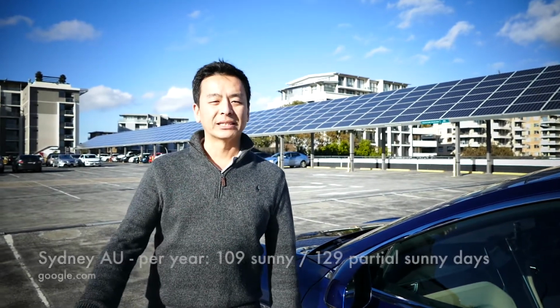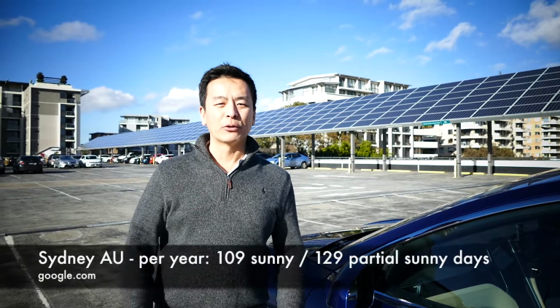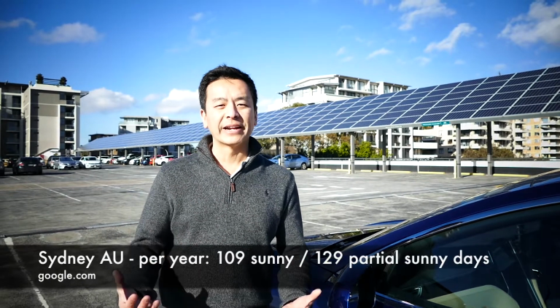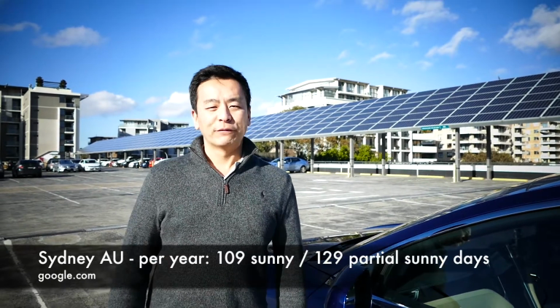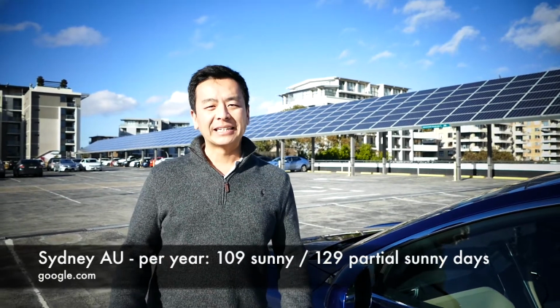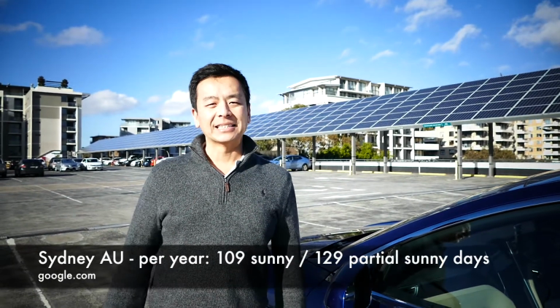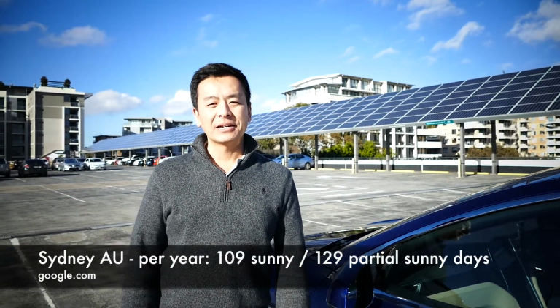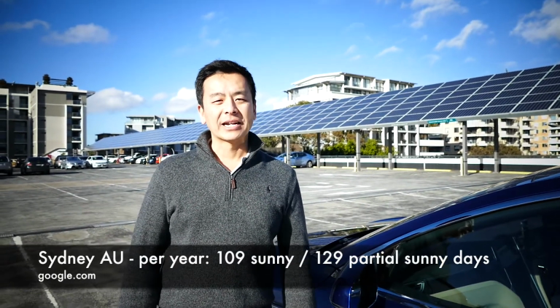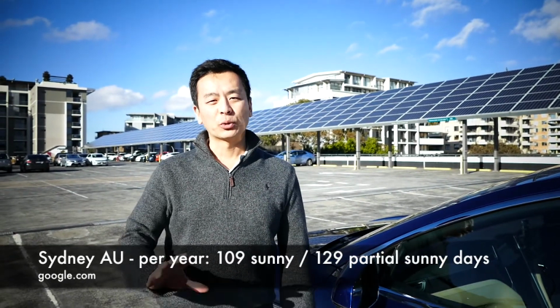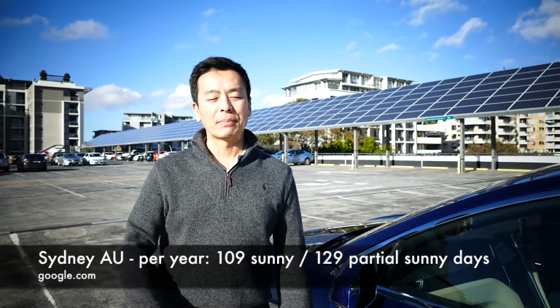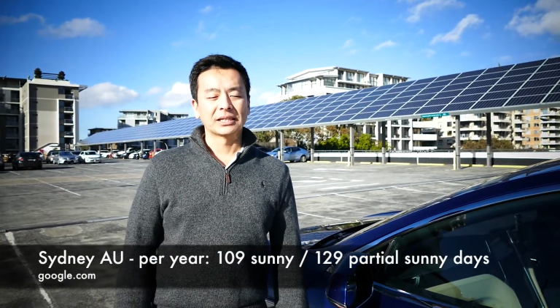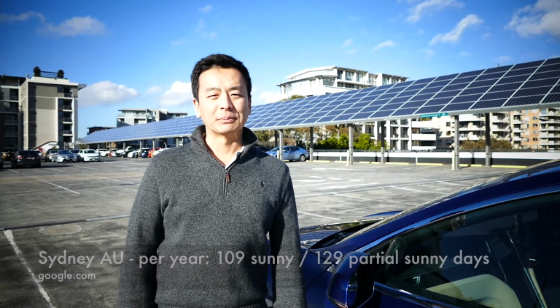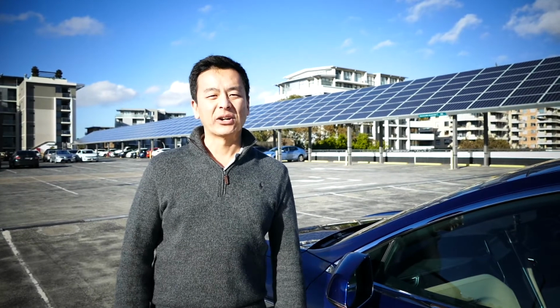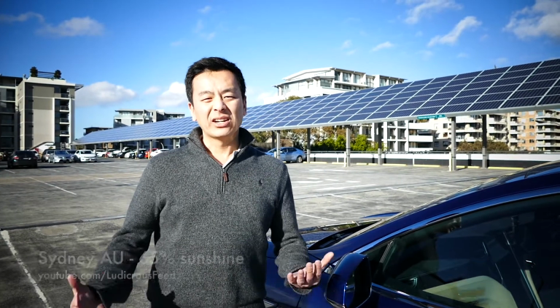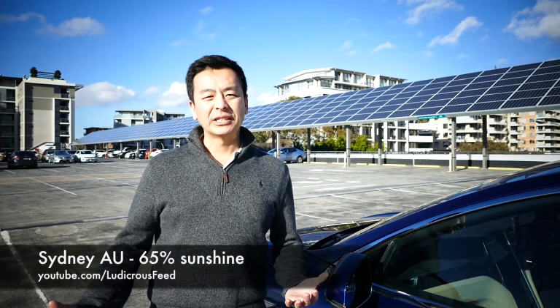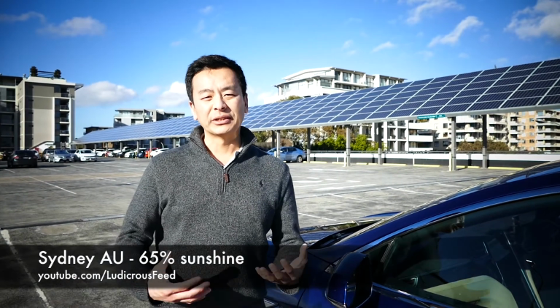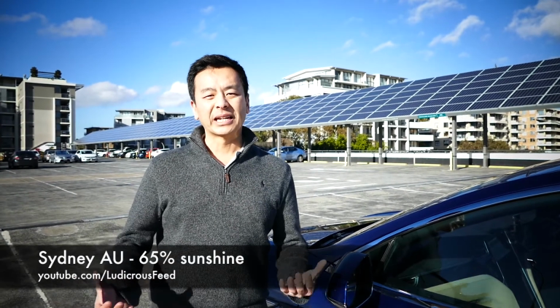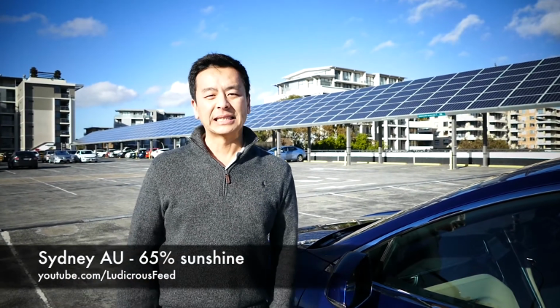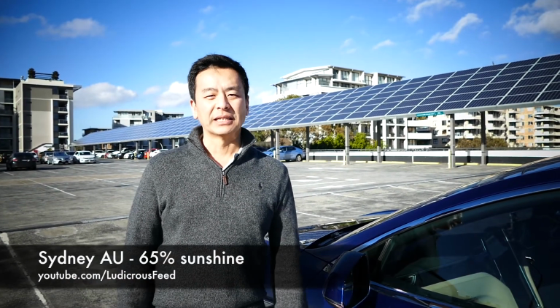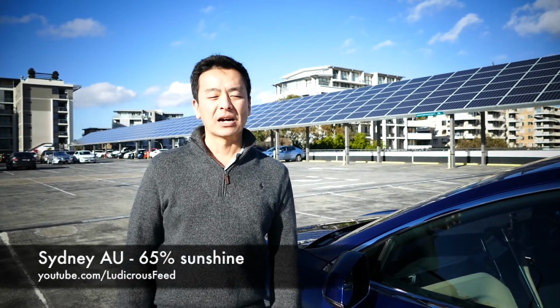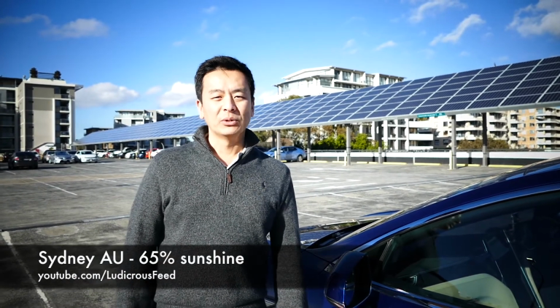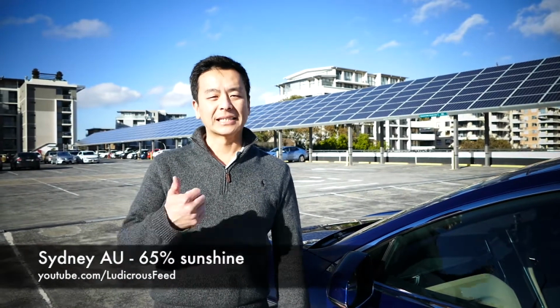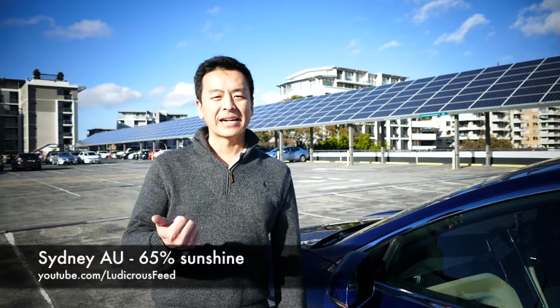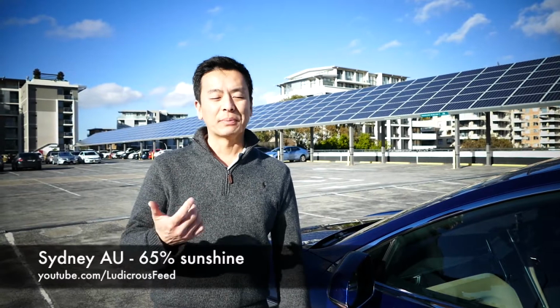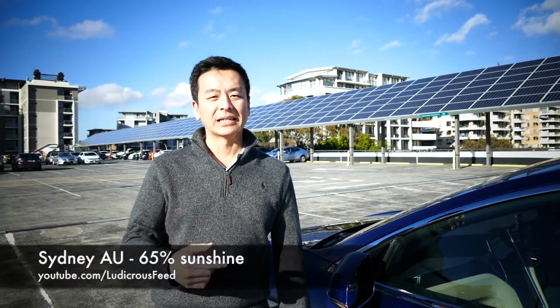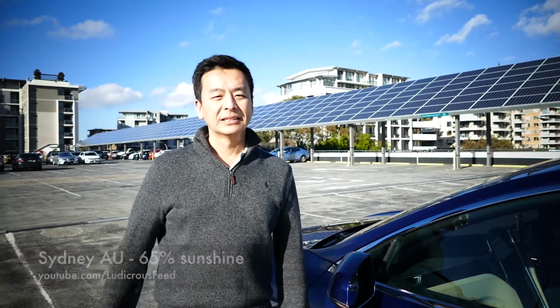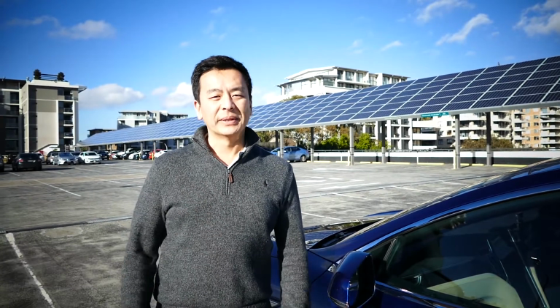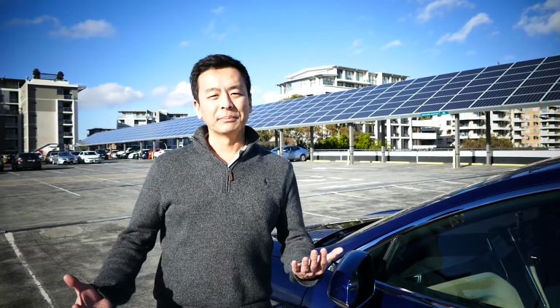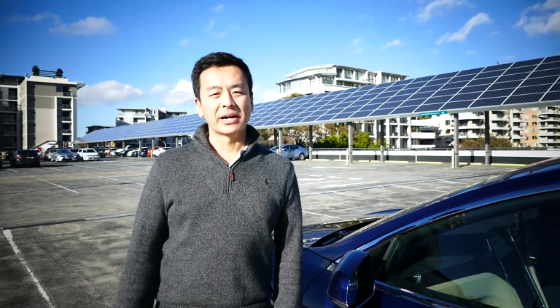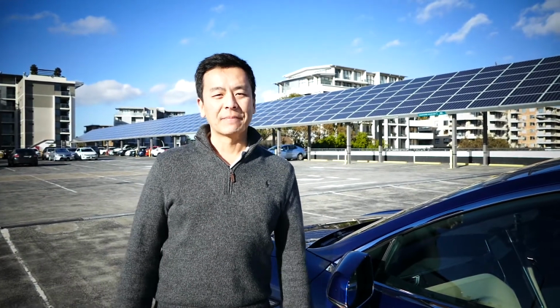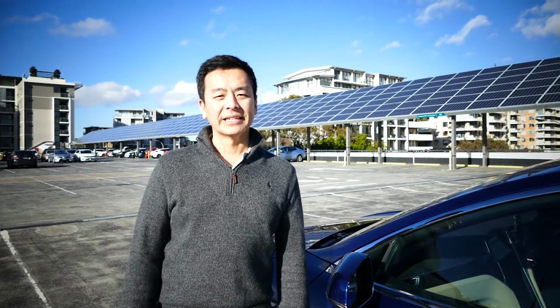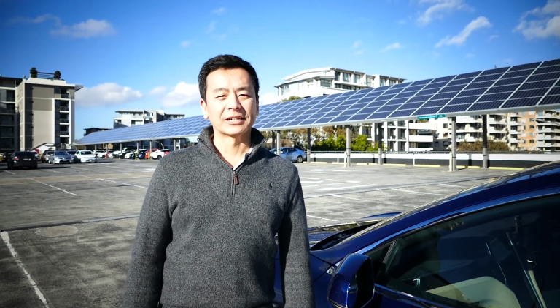If you look on Google, it says that we get 109 fully sunny days a year and 129 partial sunny days per year. So on average, every year we get about 65% of the time either a sunny day or a partially sunny day. So we can certainly maximize the sun here in this country.